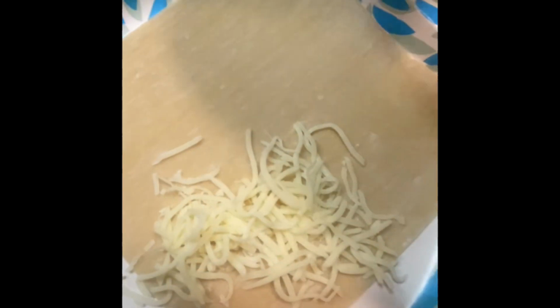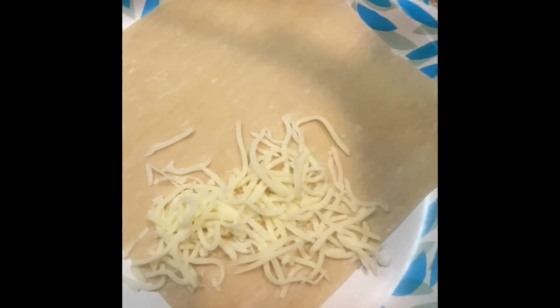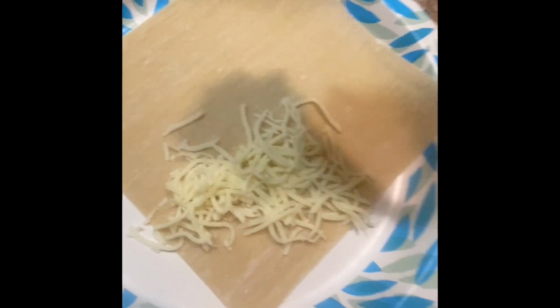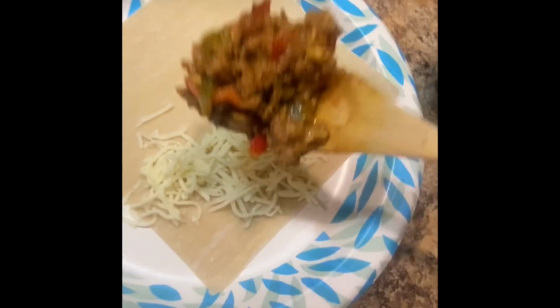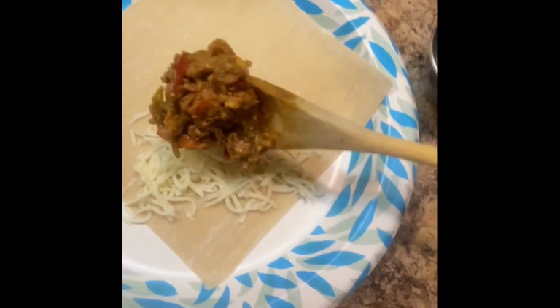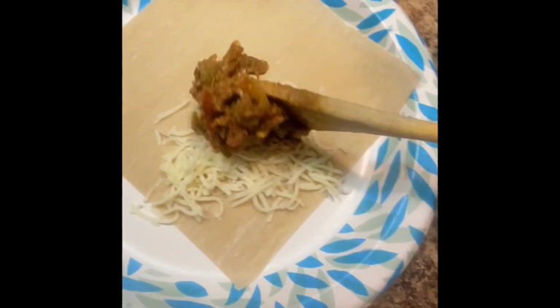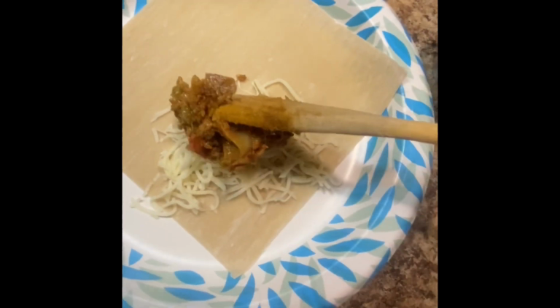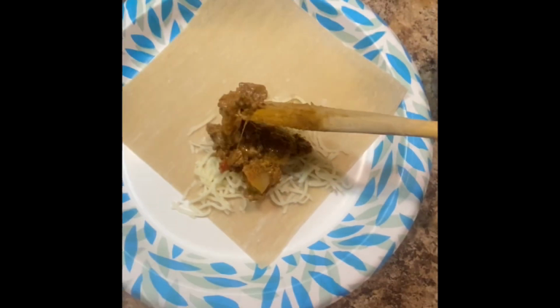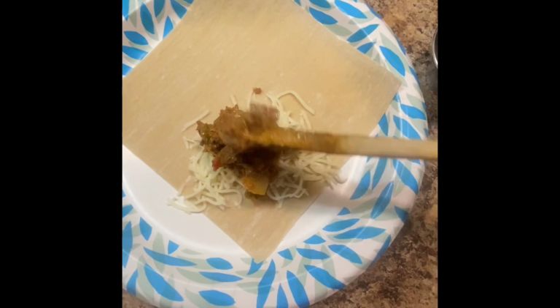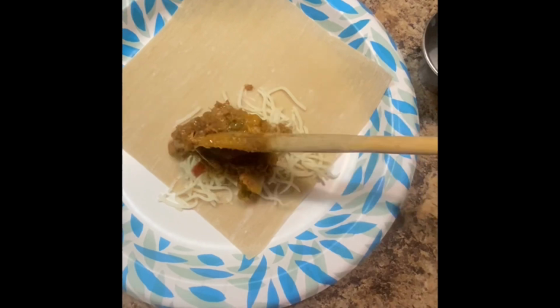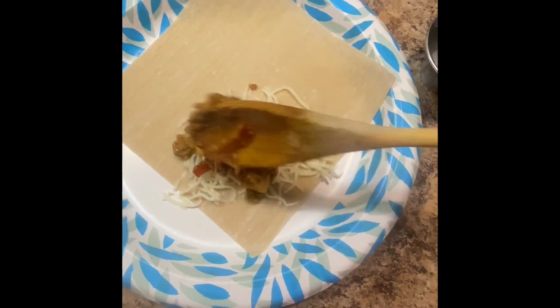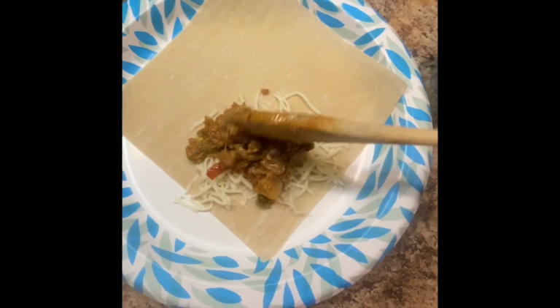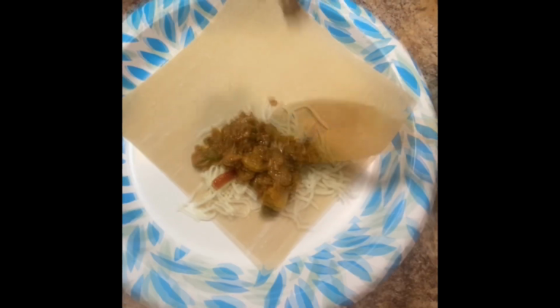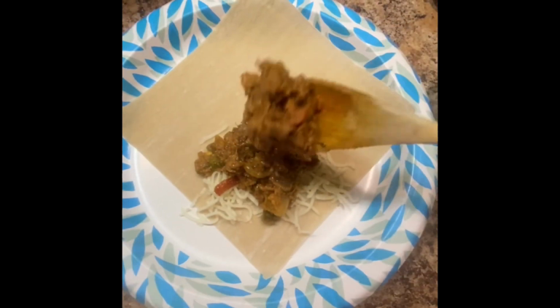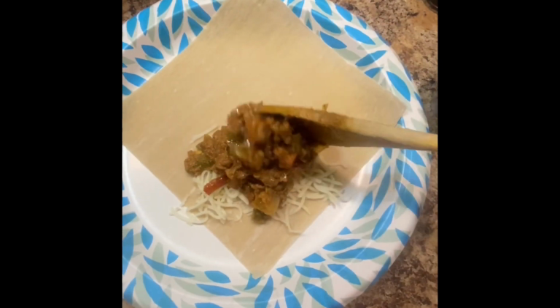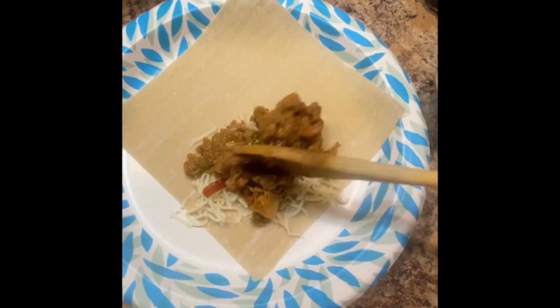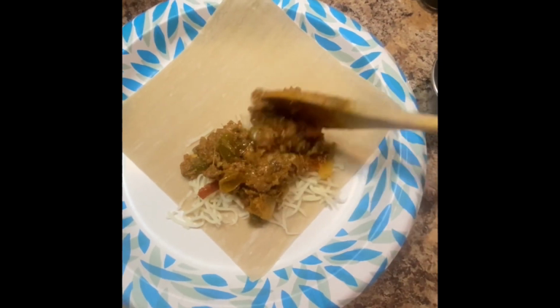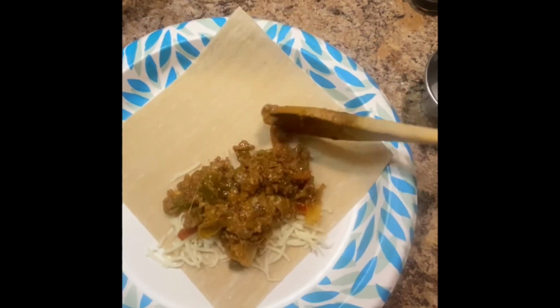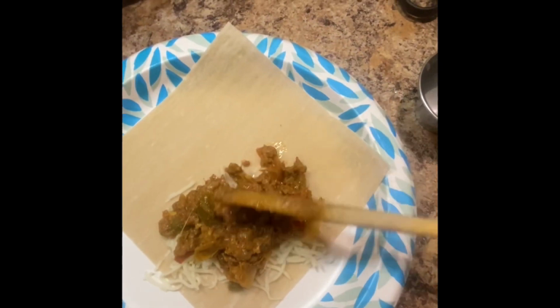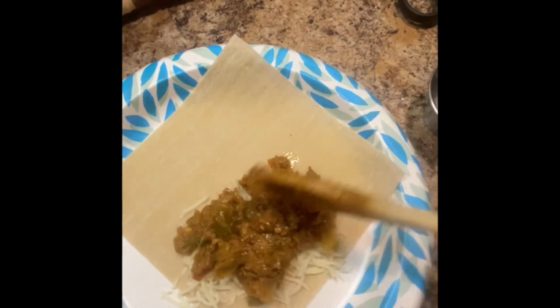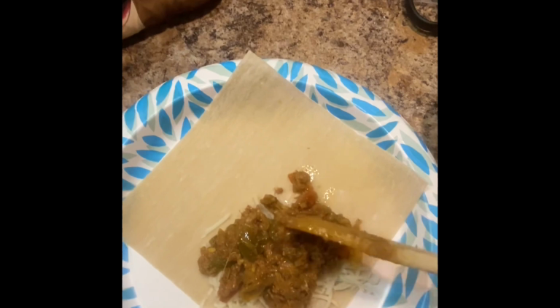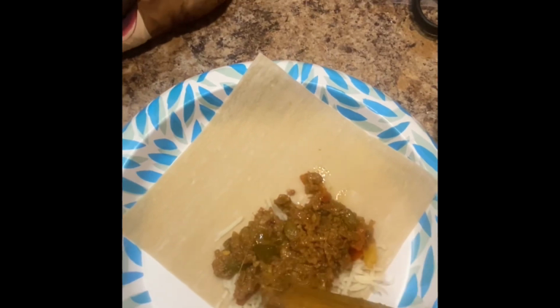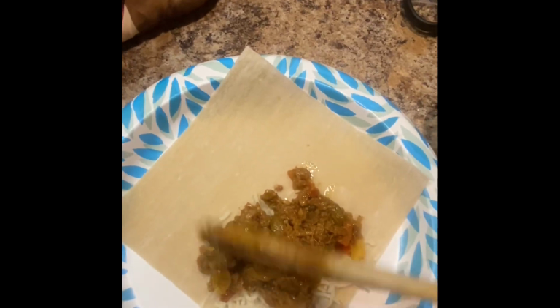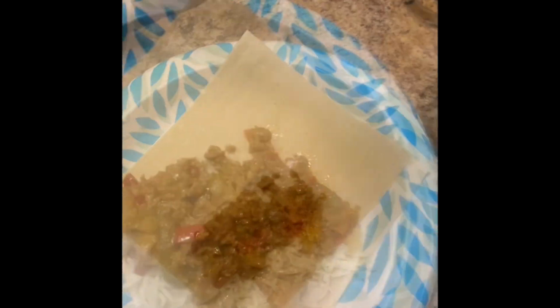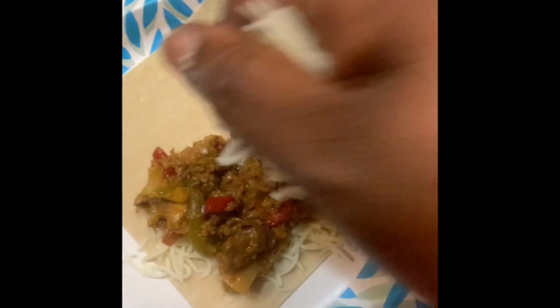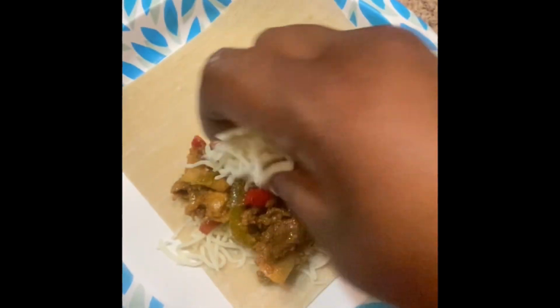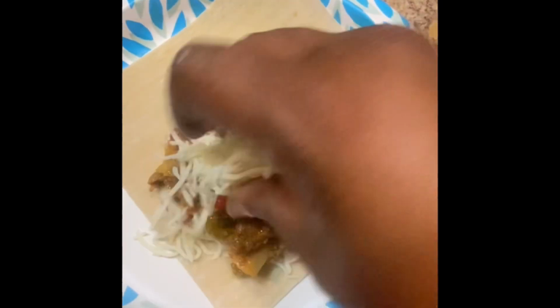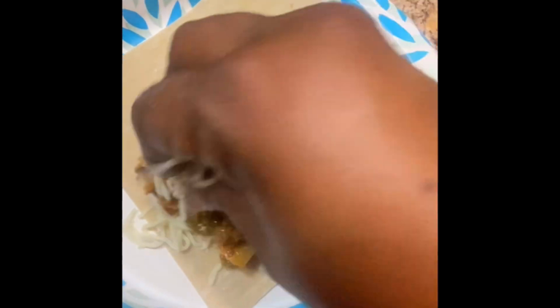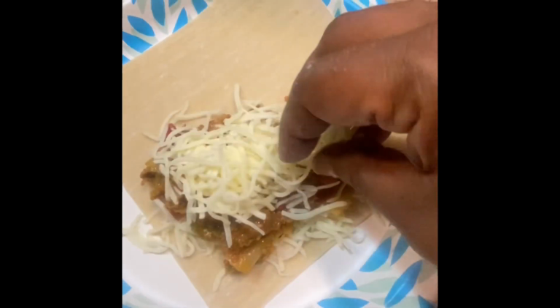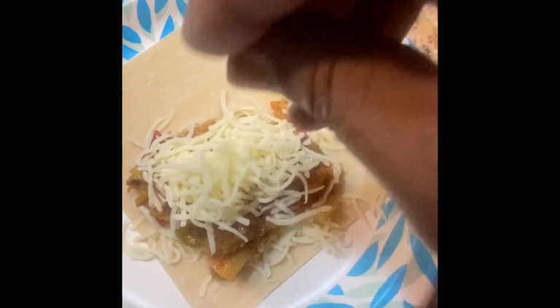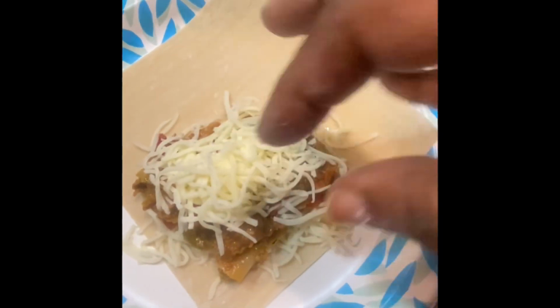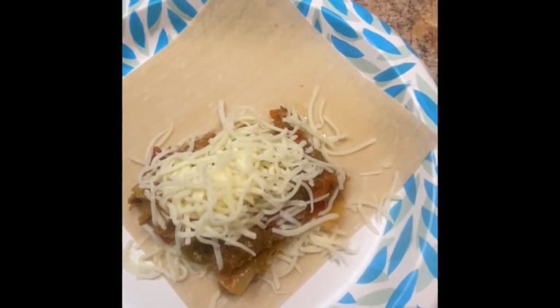I'm gonna put some cheese down like you see, then we're gonna add that steak and pepper mix, just like that. Then we're gonna top it off with some more cheese, just like that.